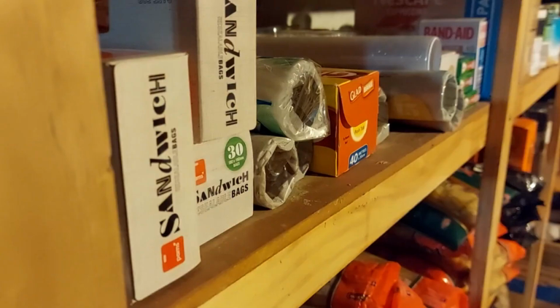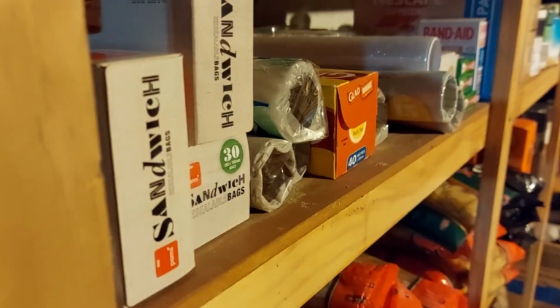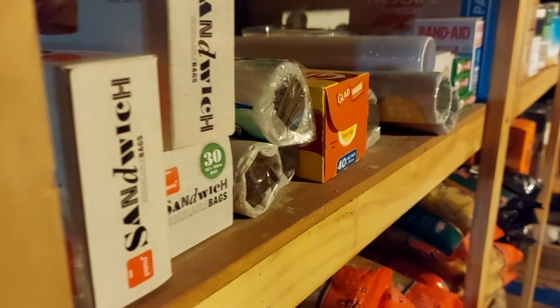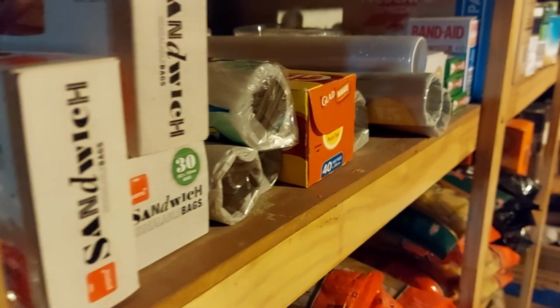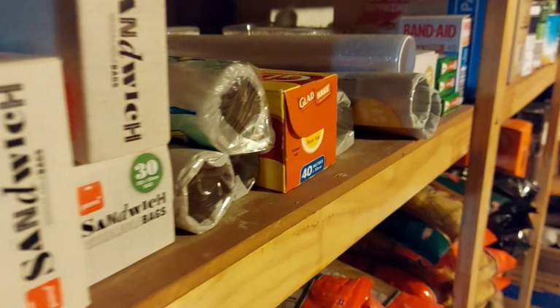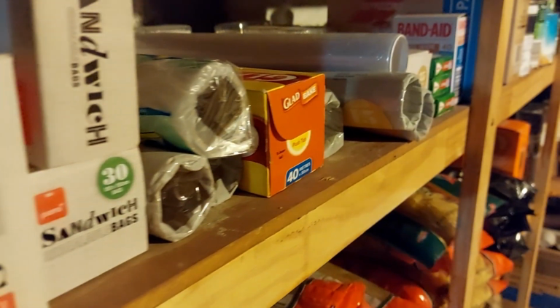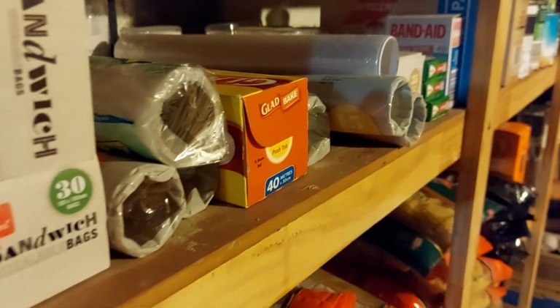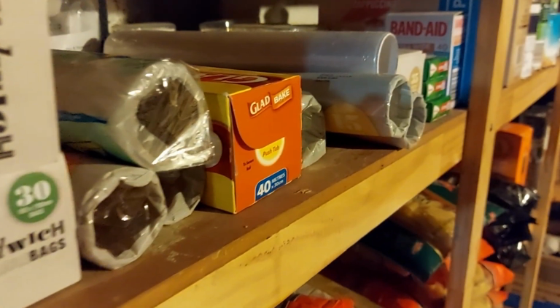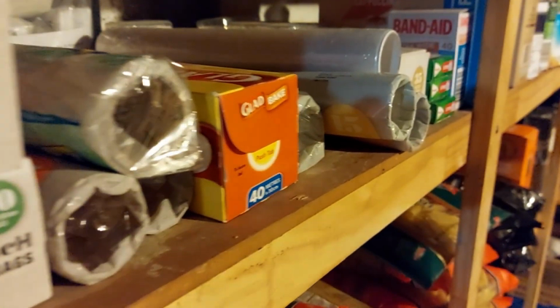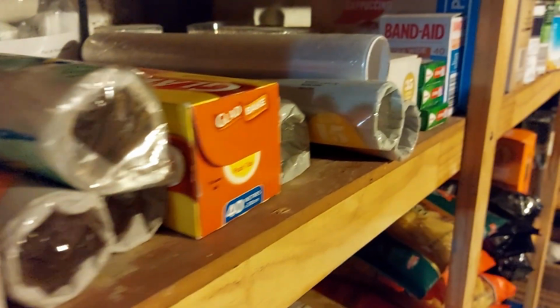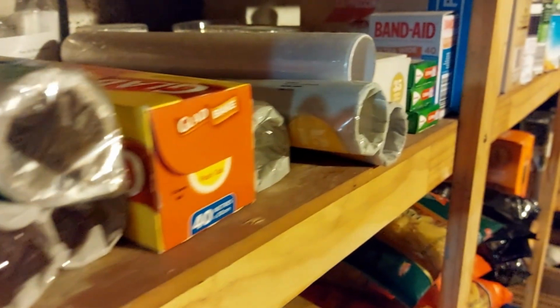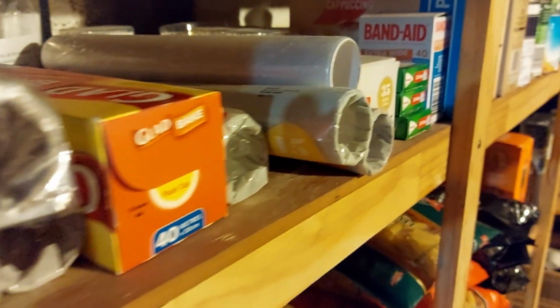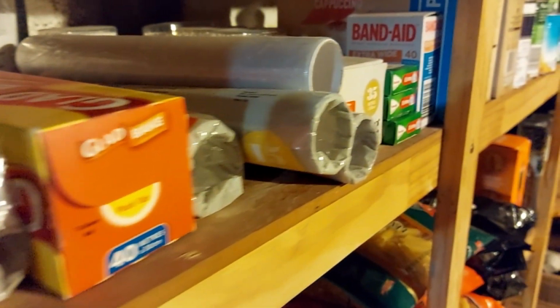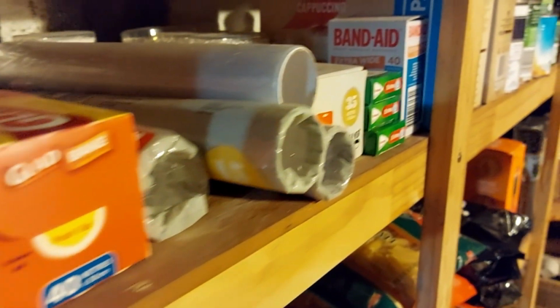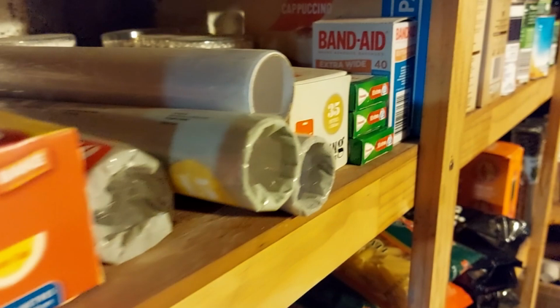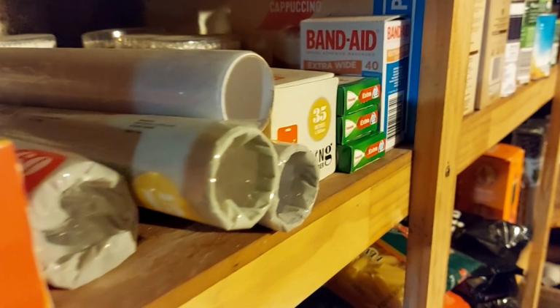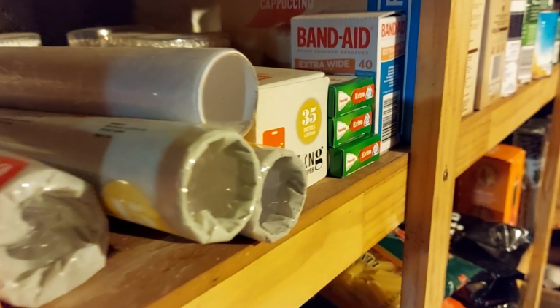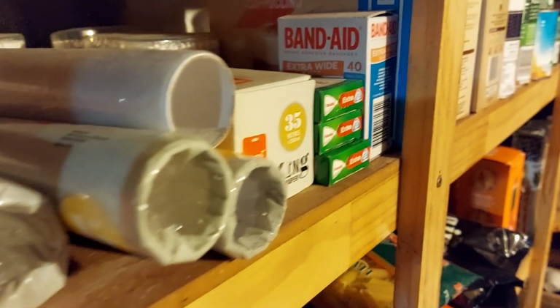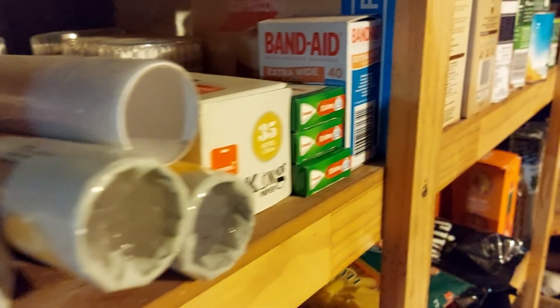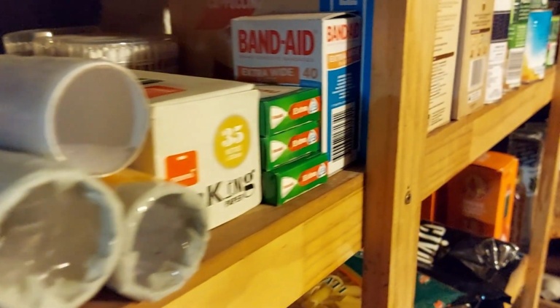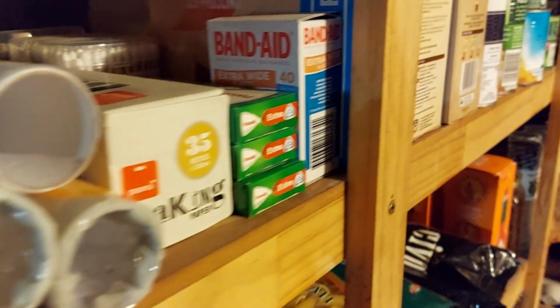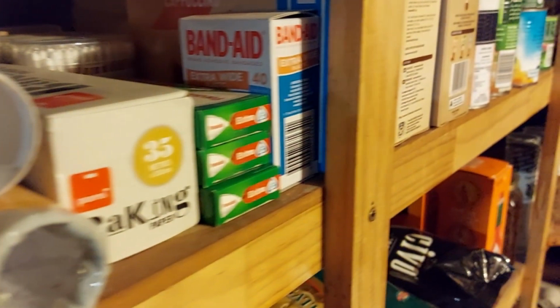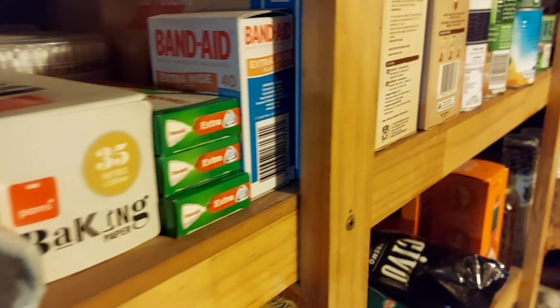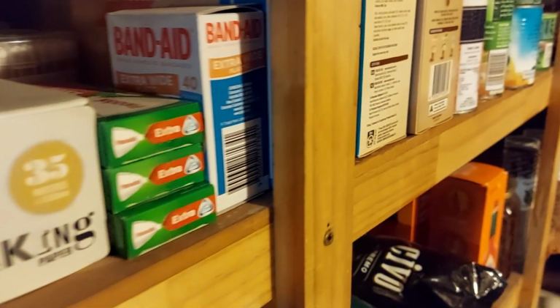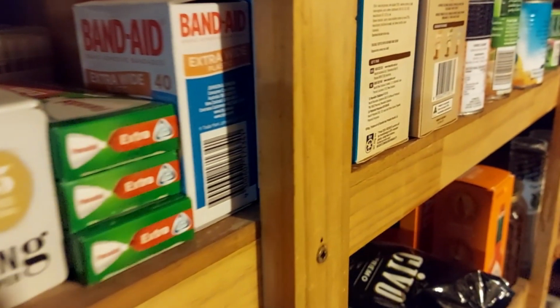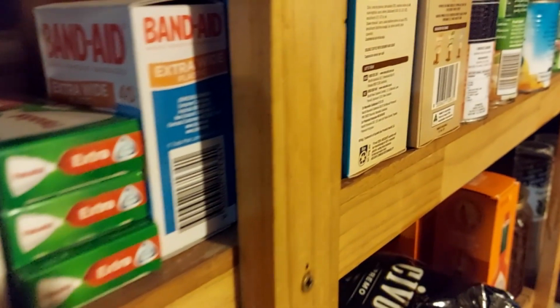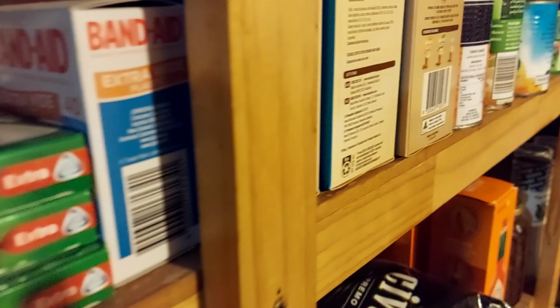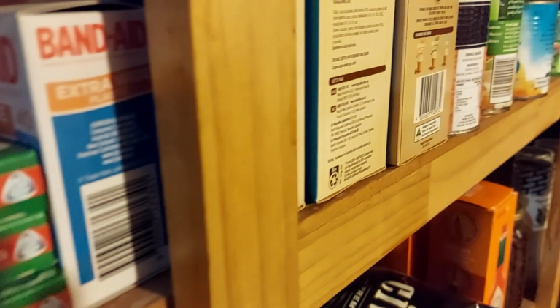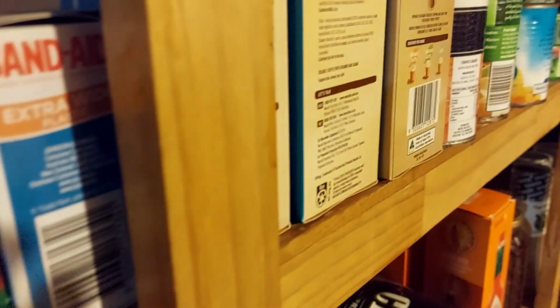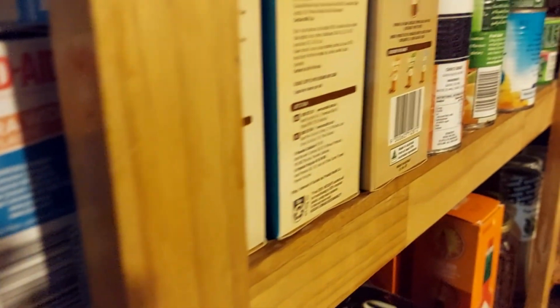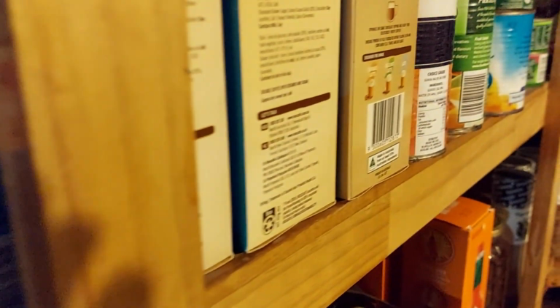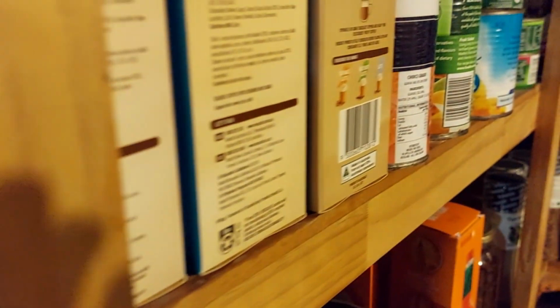Underneath our house we have the garage and a storage area. In the storage area I built these shelves where we store food. A little bit less than three years ago we started getting holes in the packets.